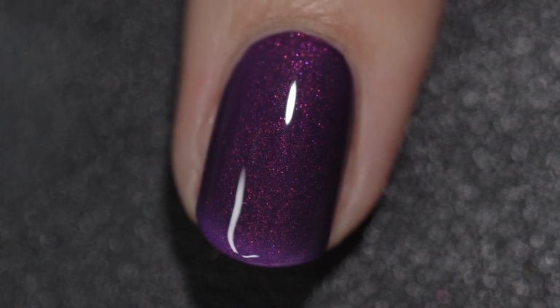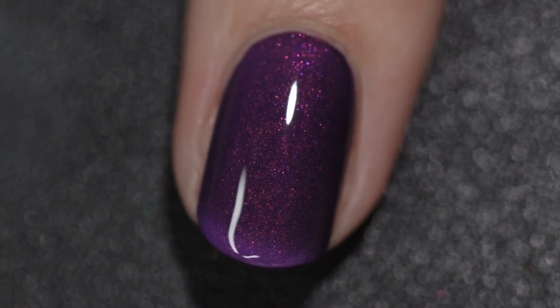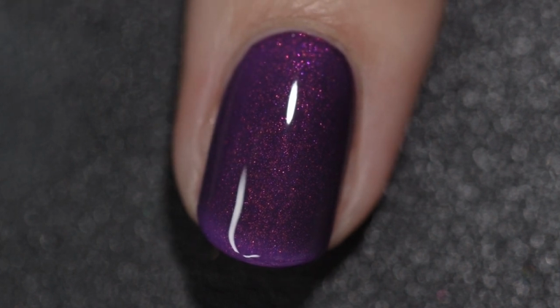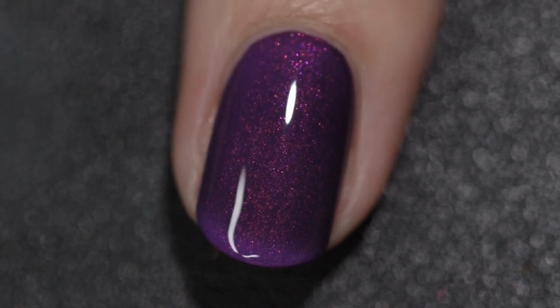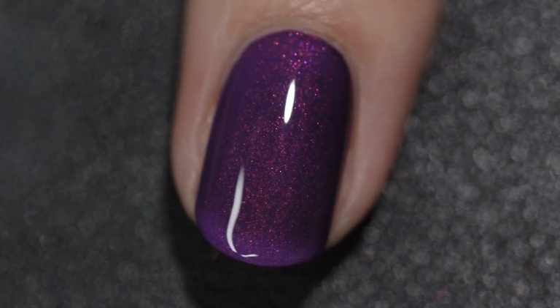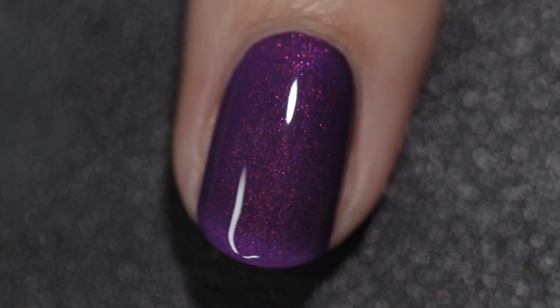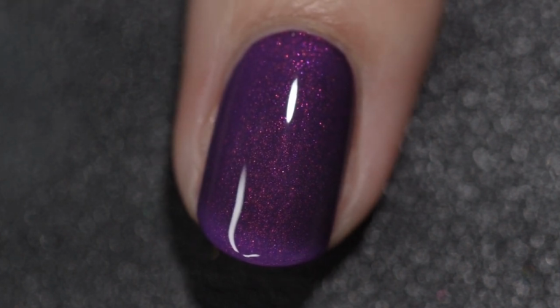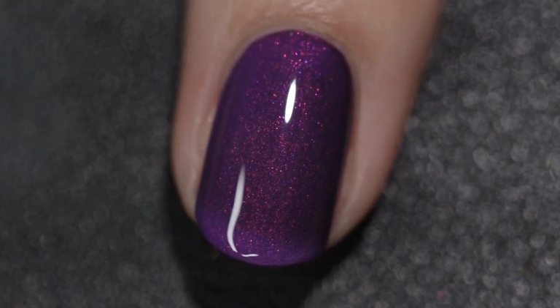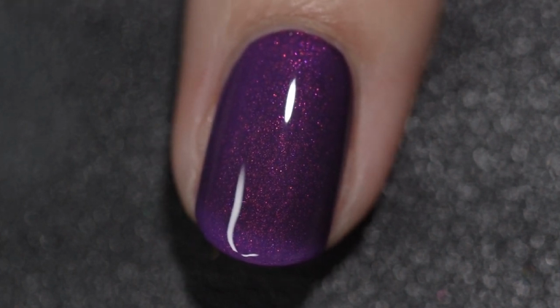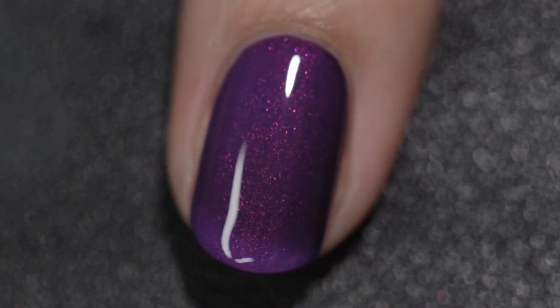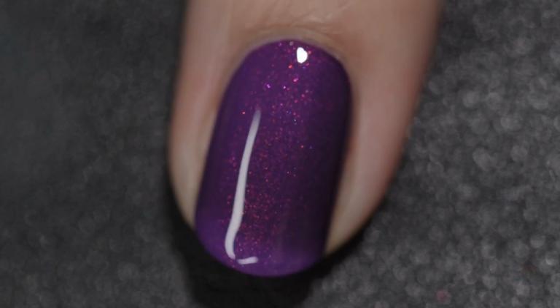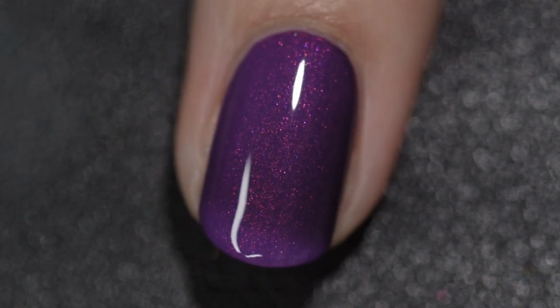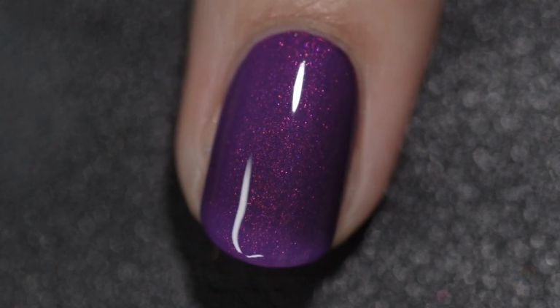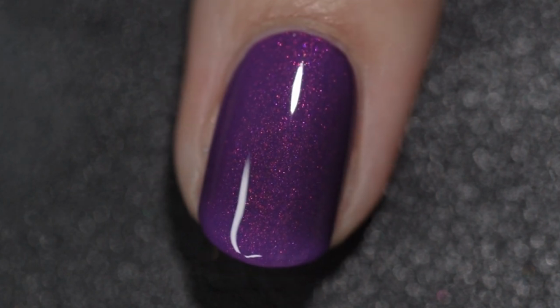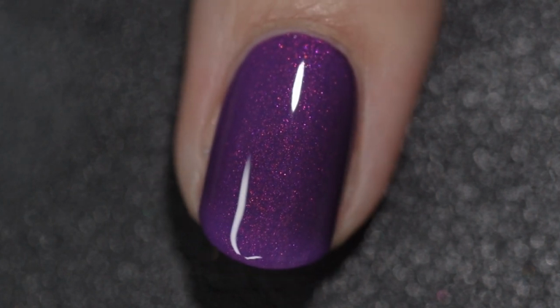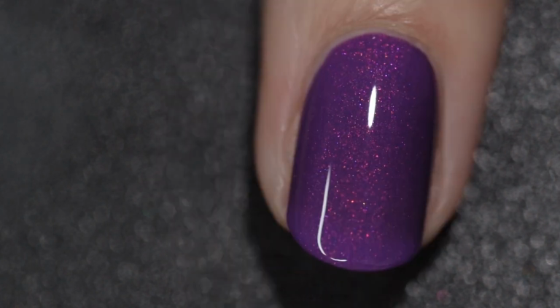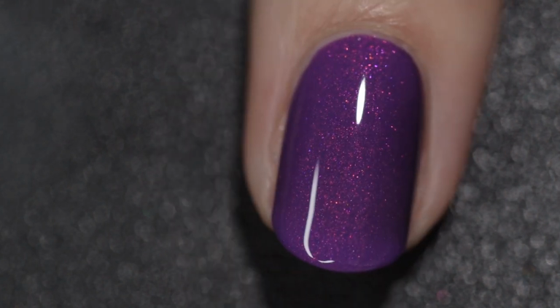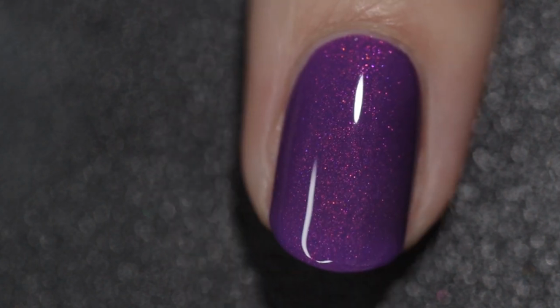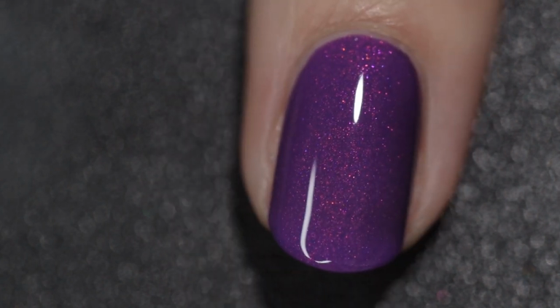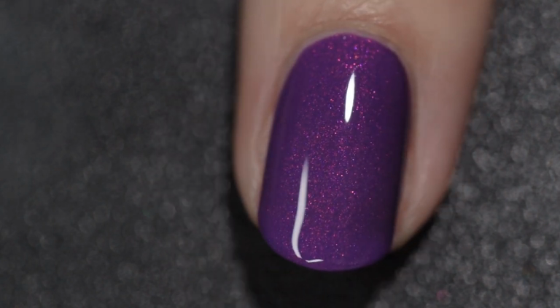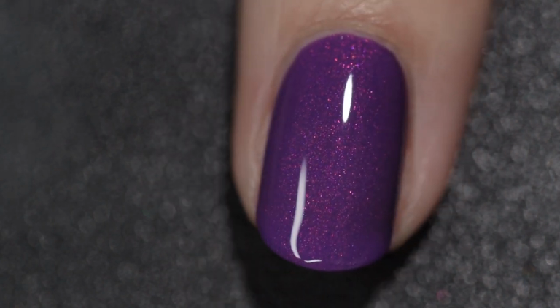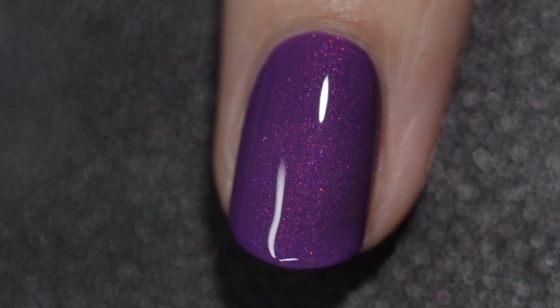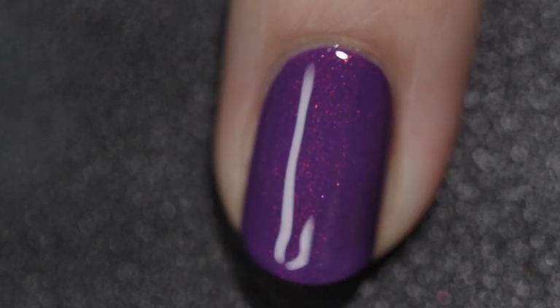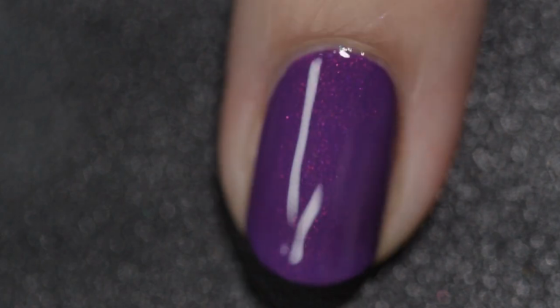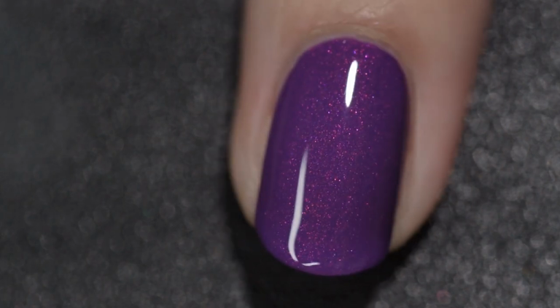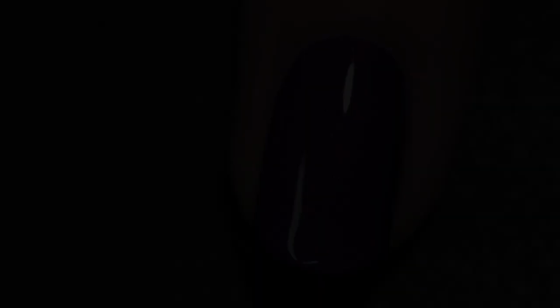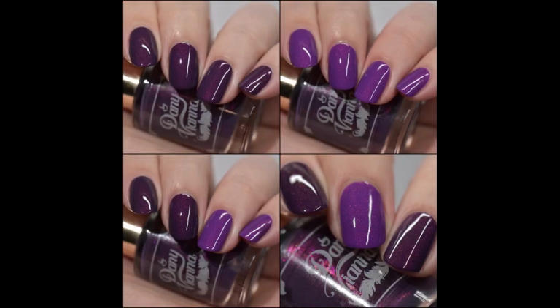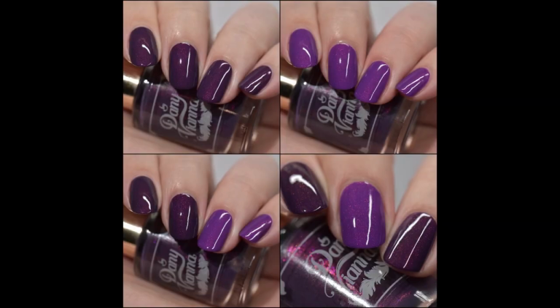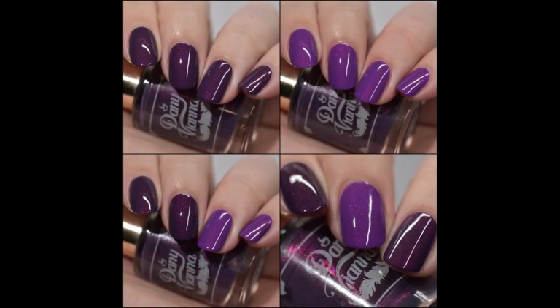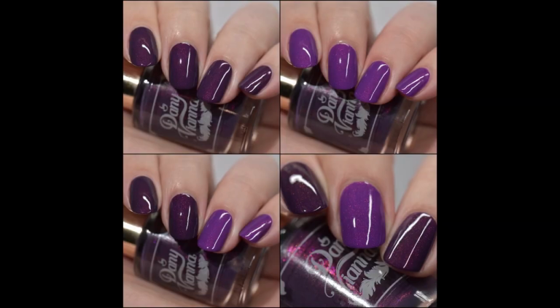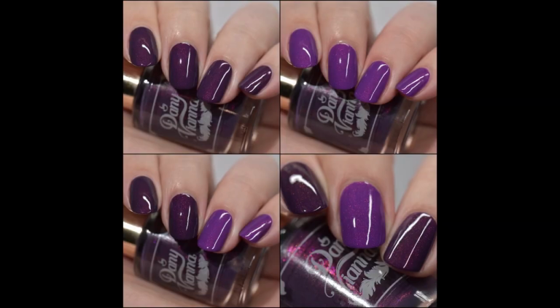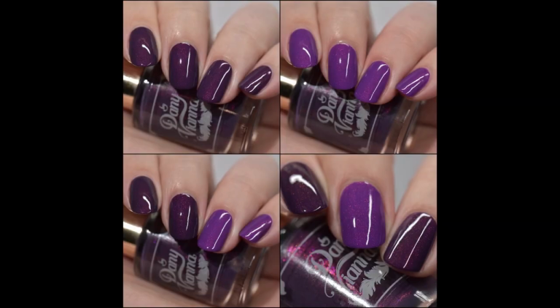This polish had no issues whatsoever — no running, no pulling, no staining — and it is not going to dry textured or be difficult to remove at all. My swatches of Butterfly Effect are two coats and a glossy top coat.